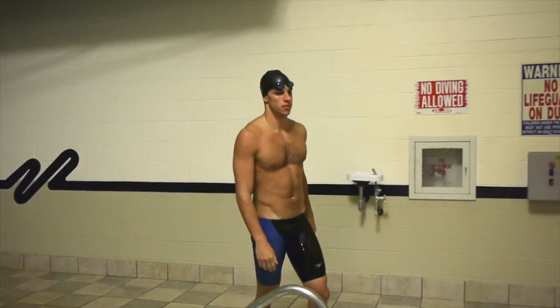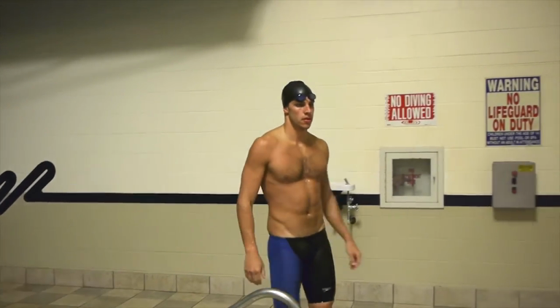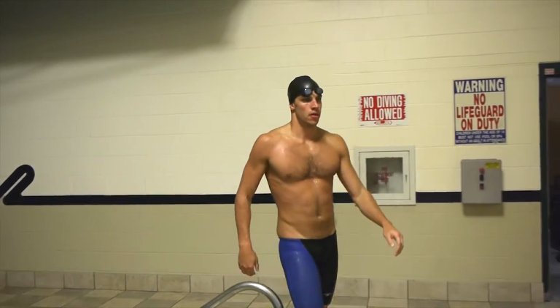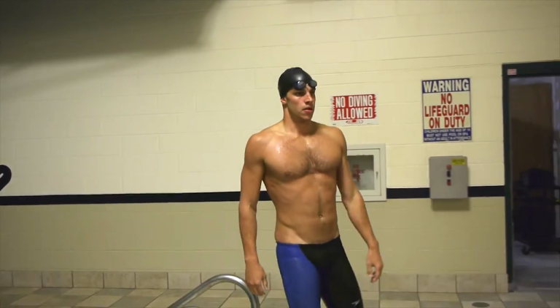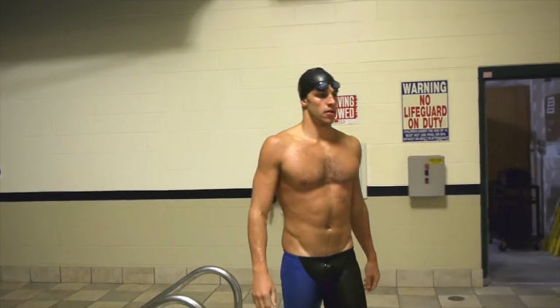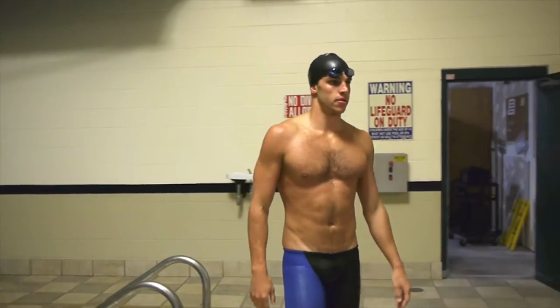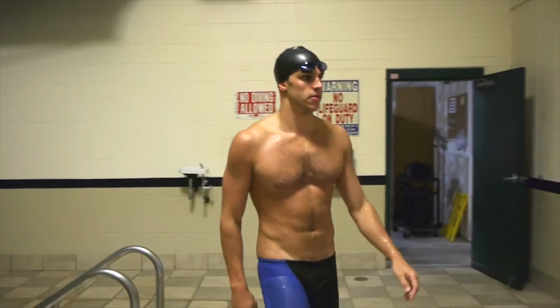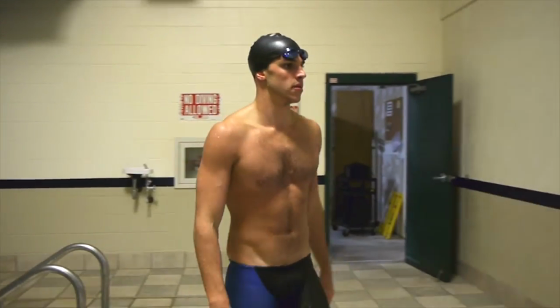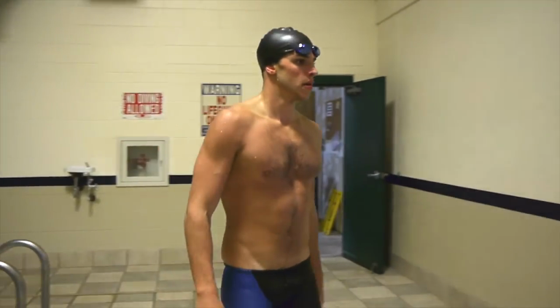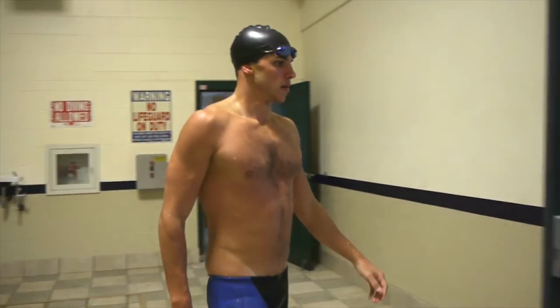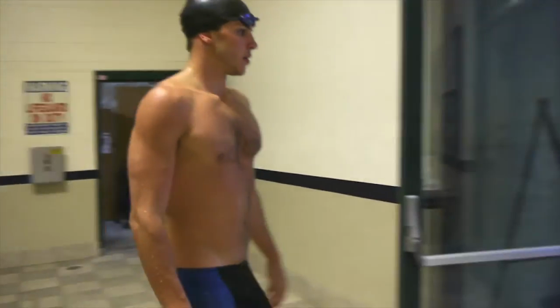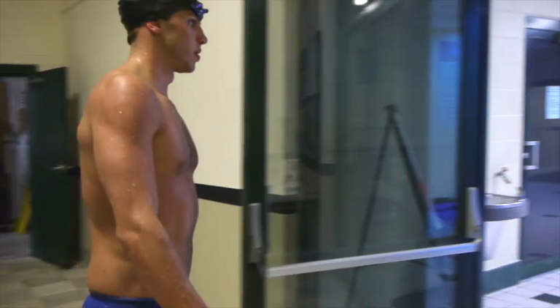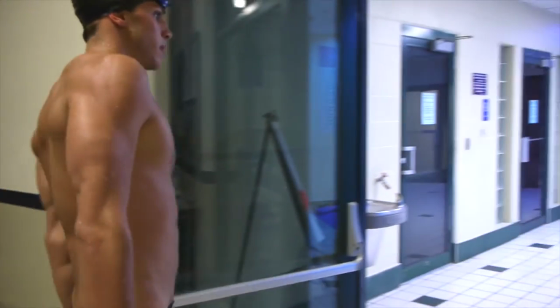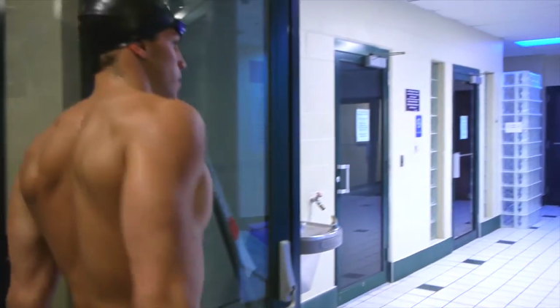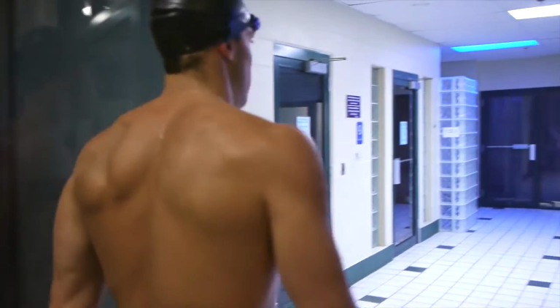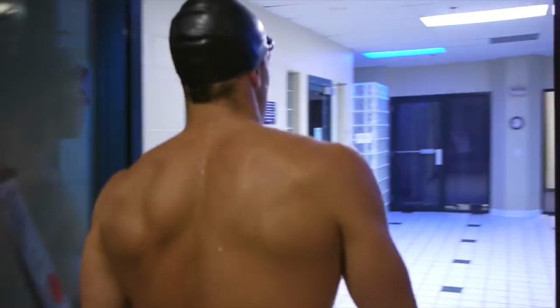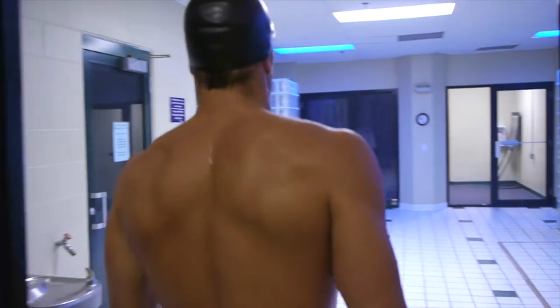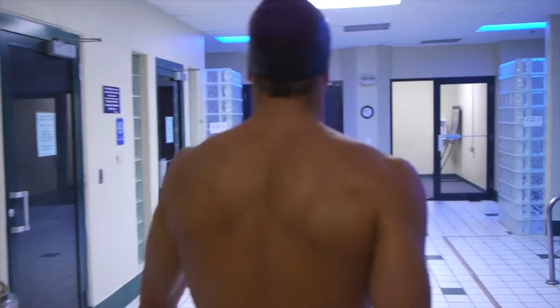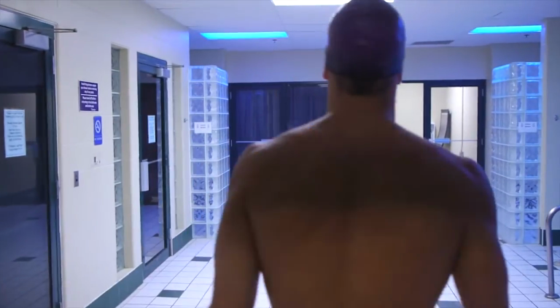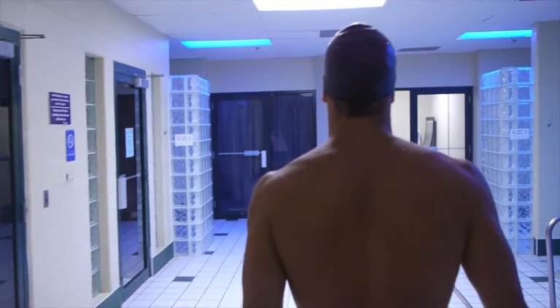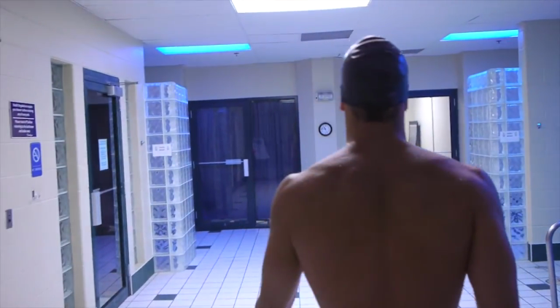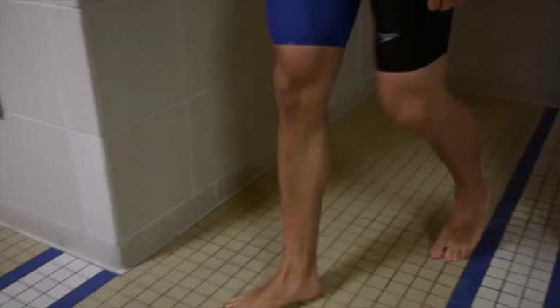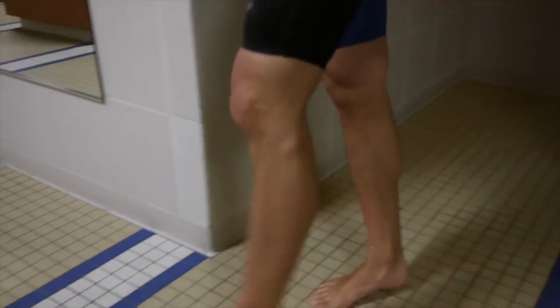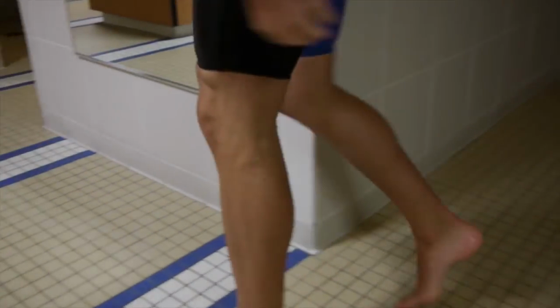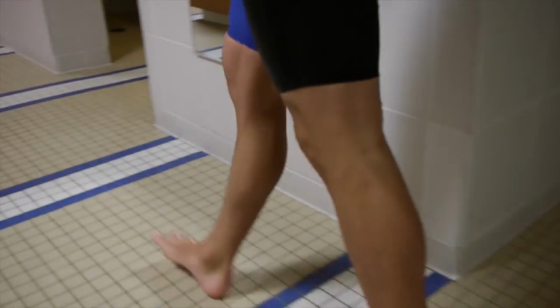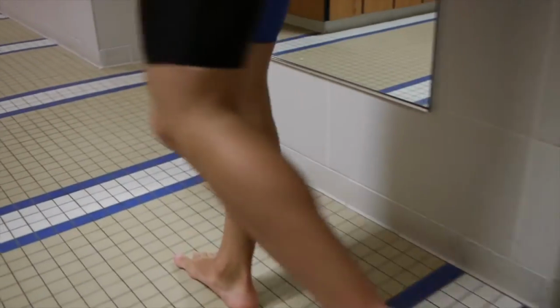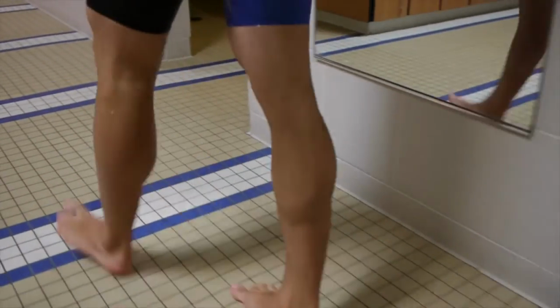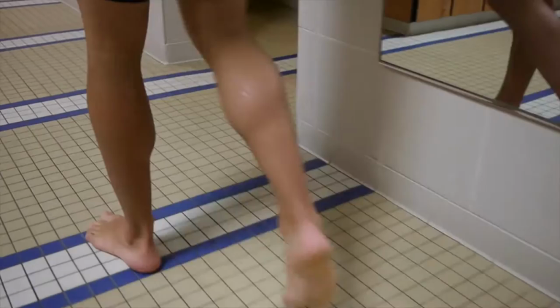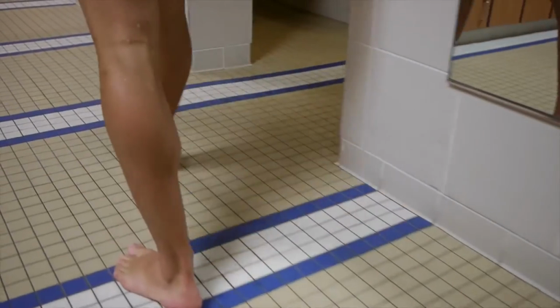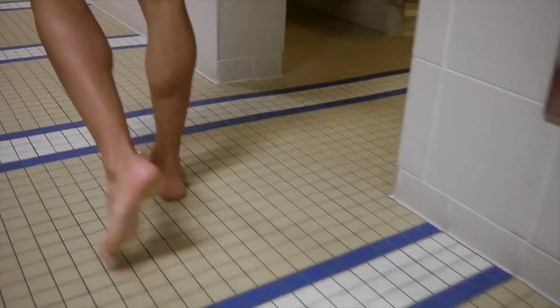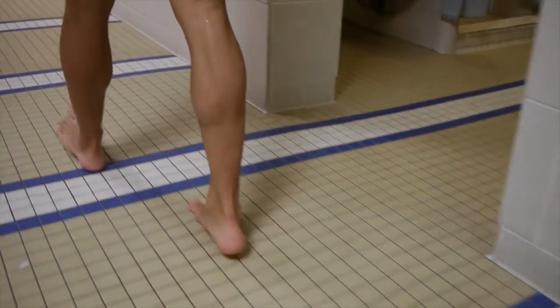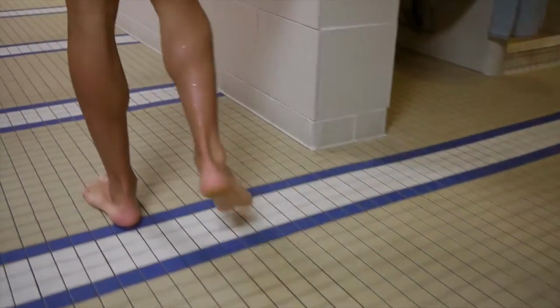Whether it's at the pool, beach, spa, resort, or health club, anyone who swims knows that after you get out of the water you have to deal with a dripping wet swimsuit.